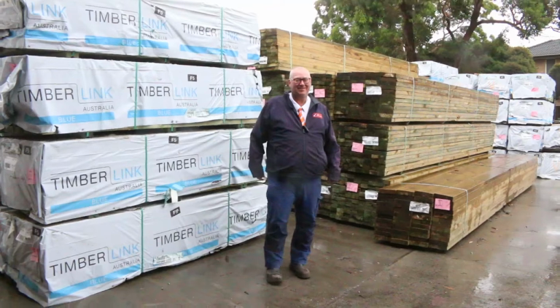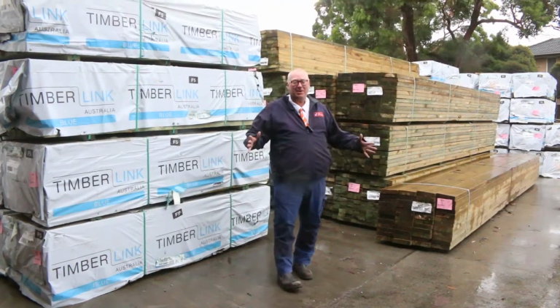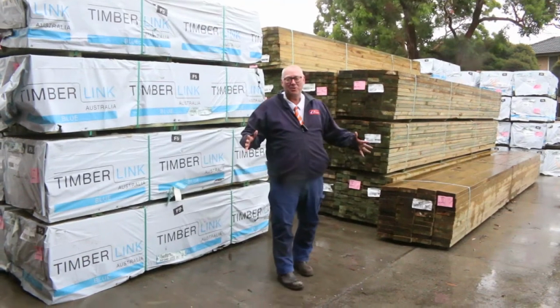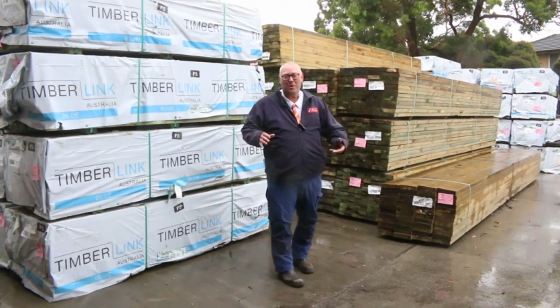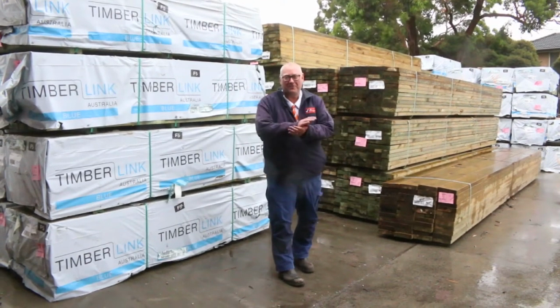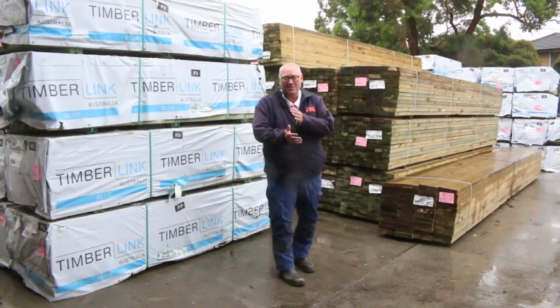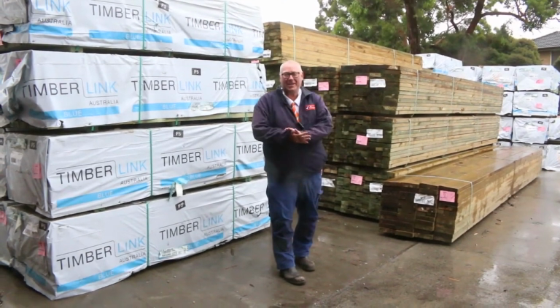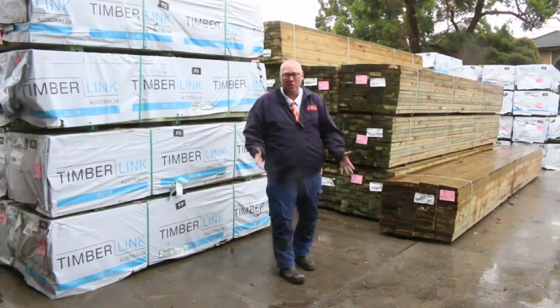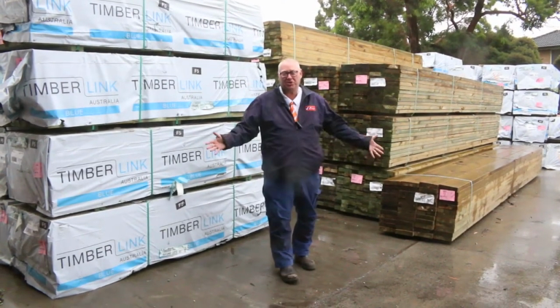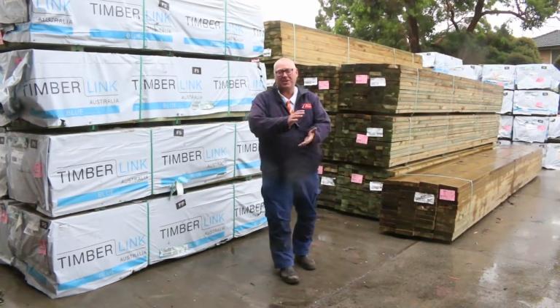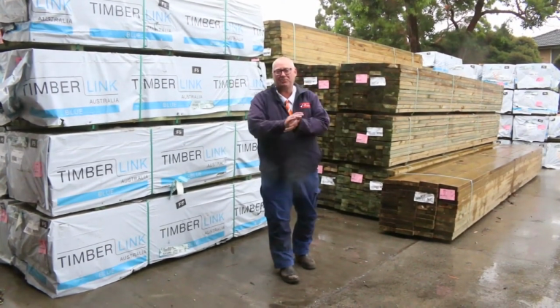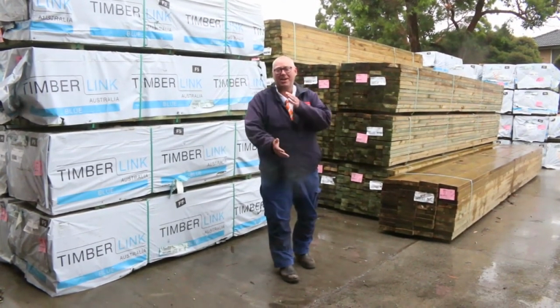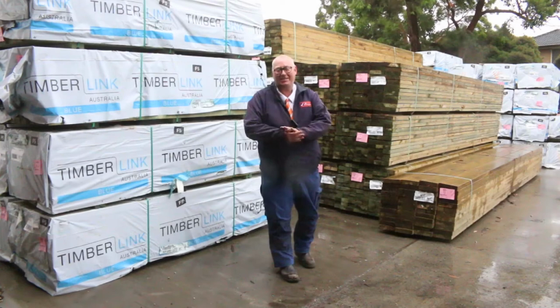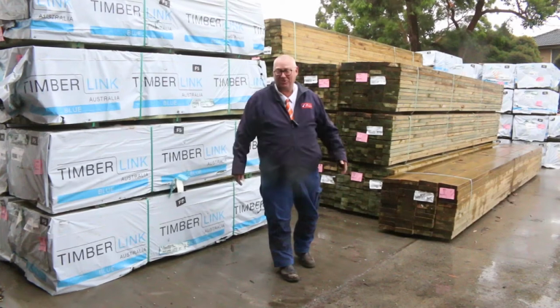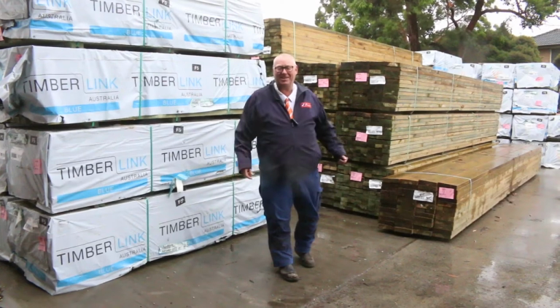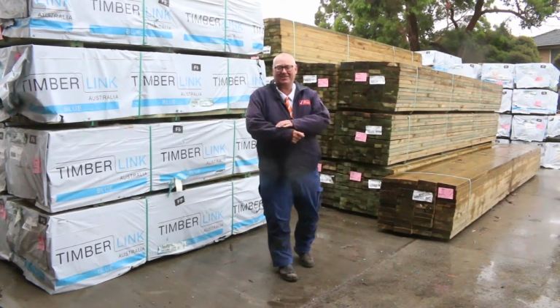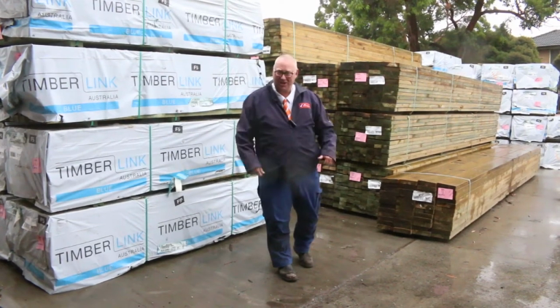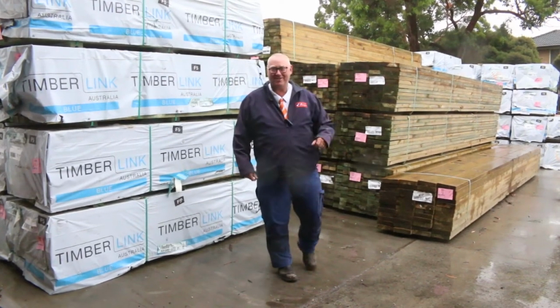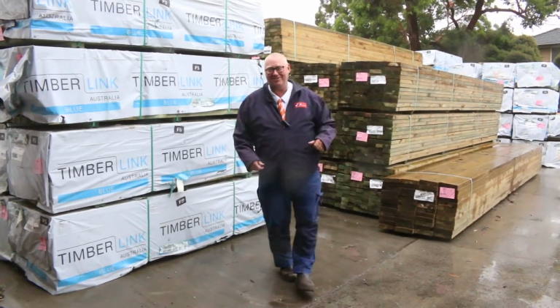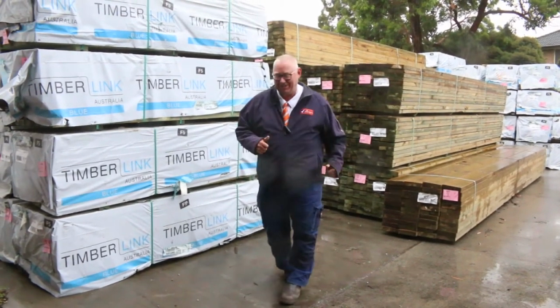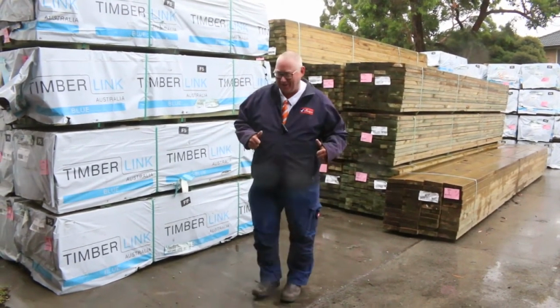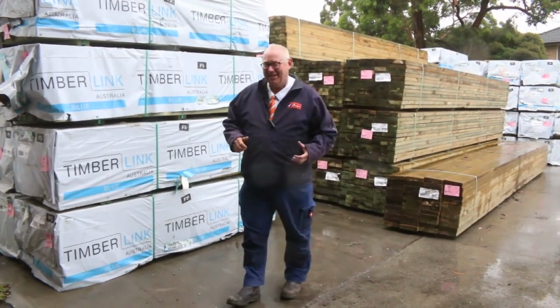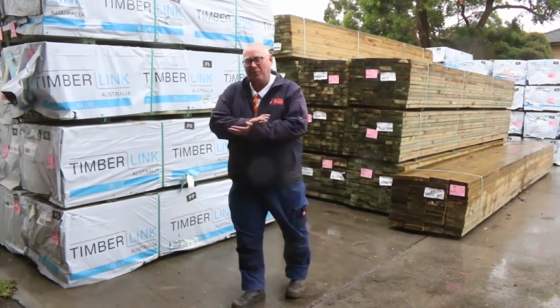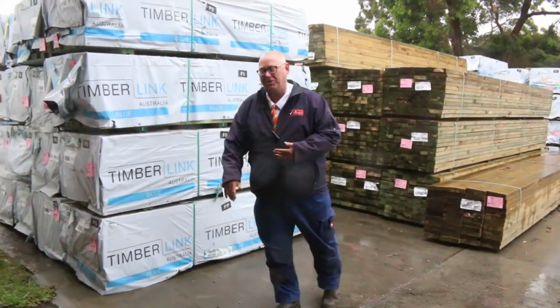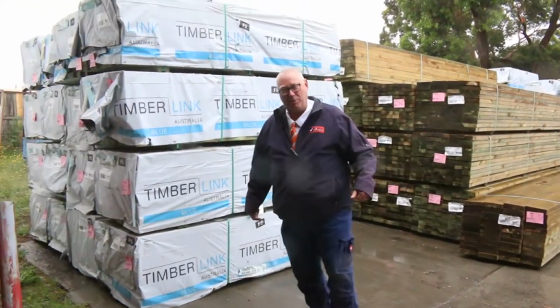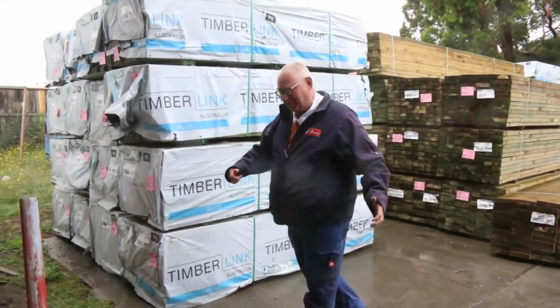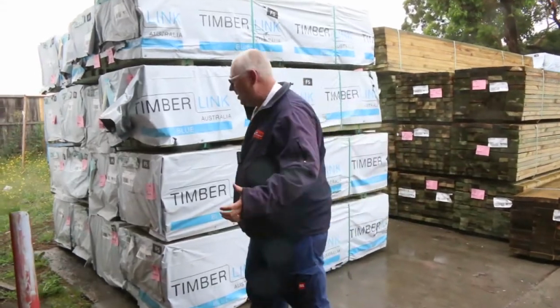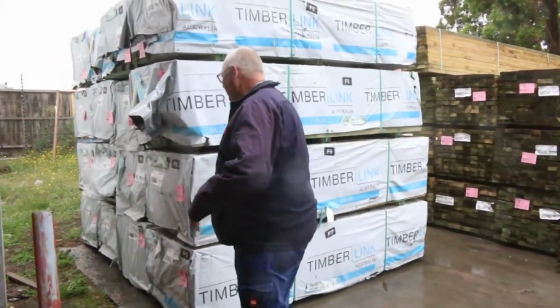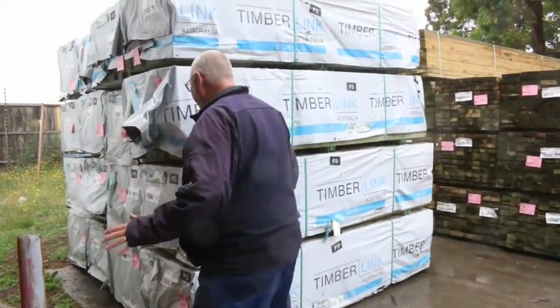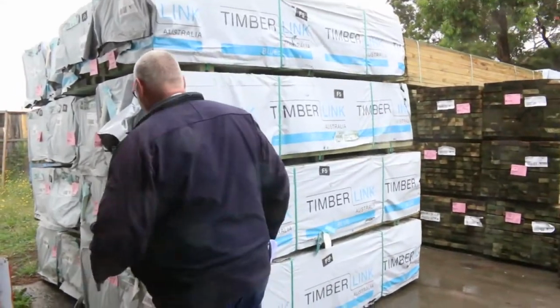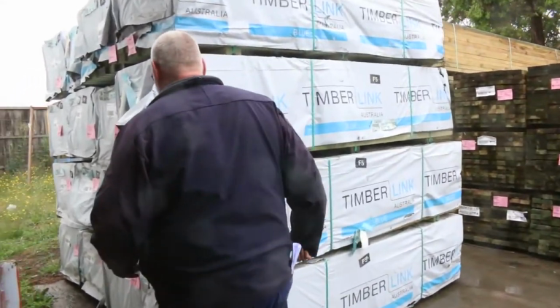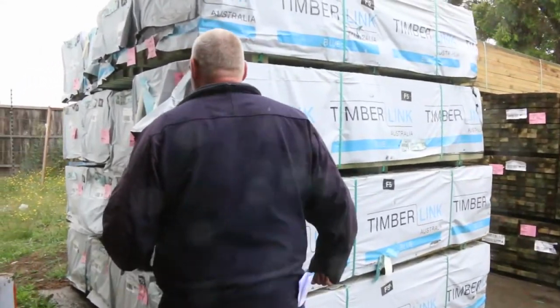Hello, Michael from Fowls here once again. First auction of 2021 — tomorrow's auction, the 6th of January 2021. Let's go for a walk and check out what we've got in this week.